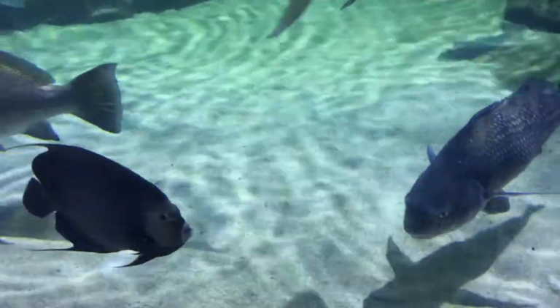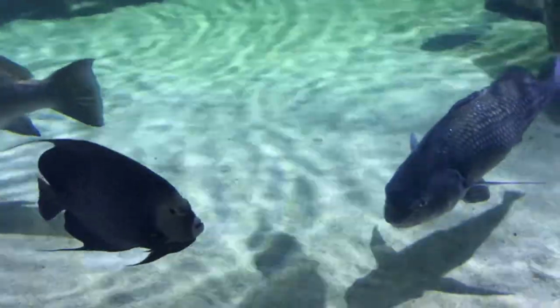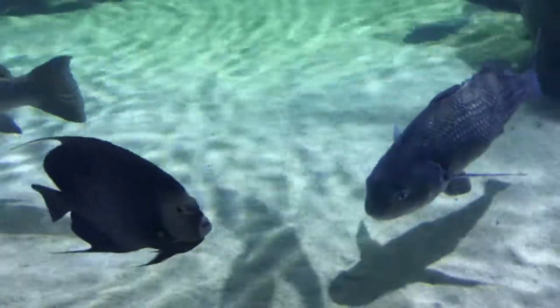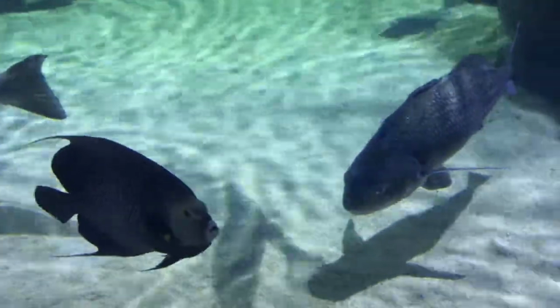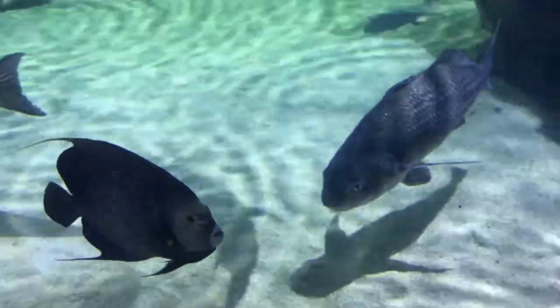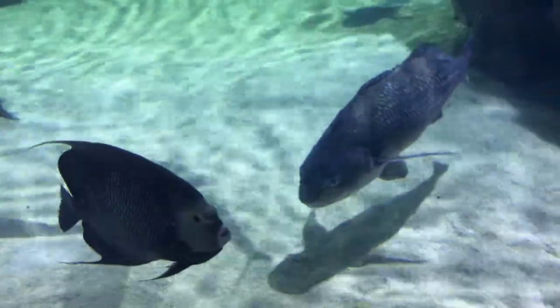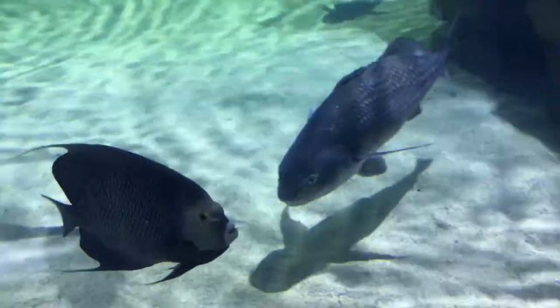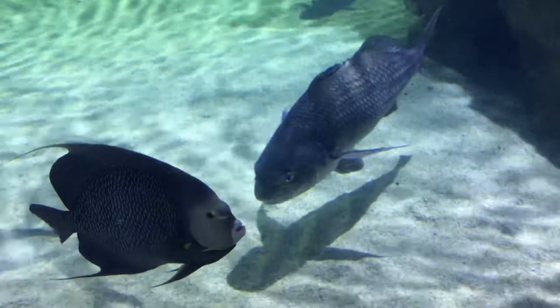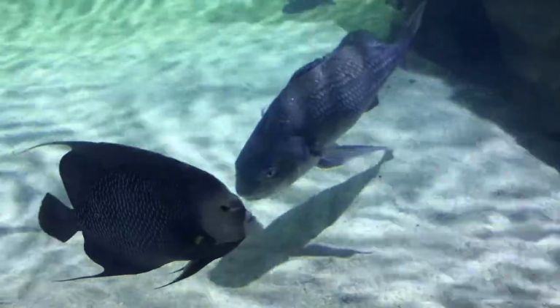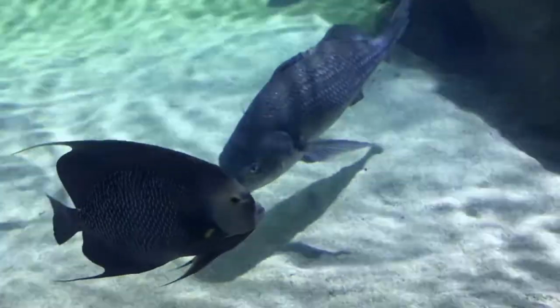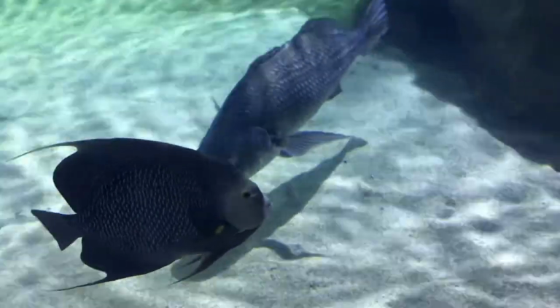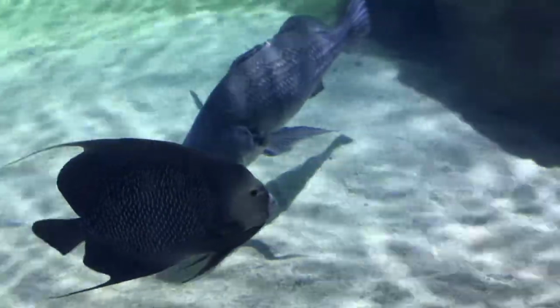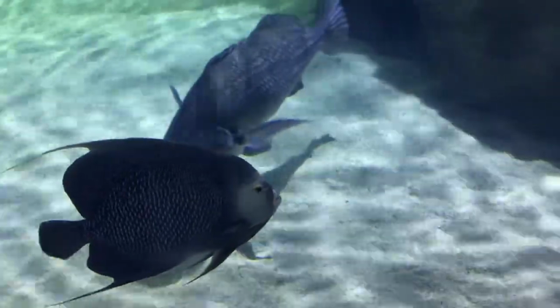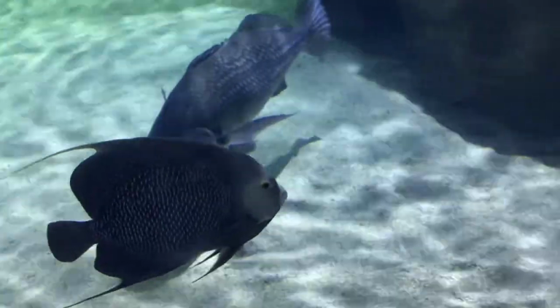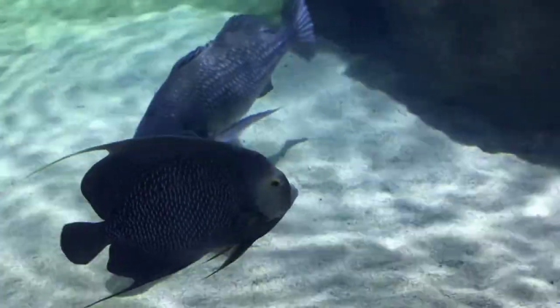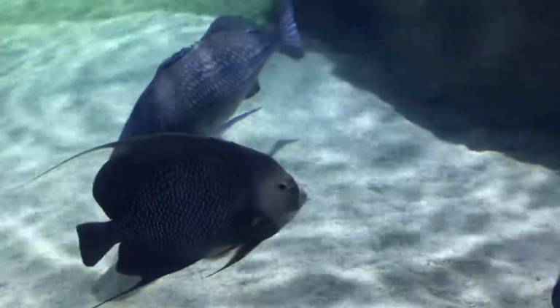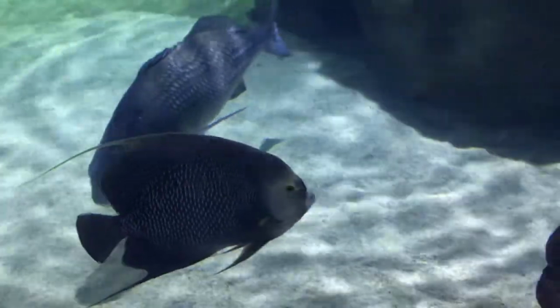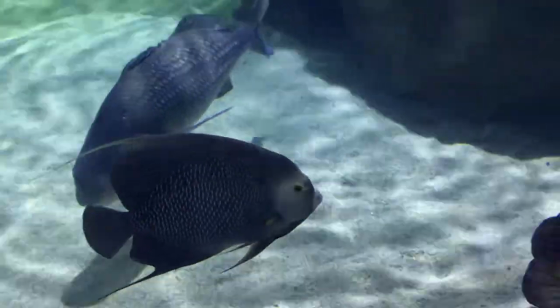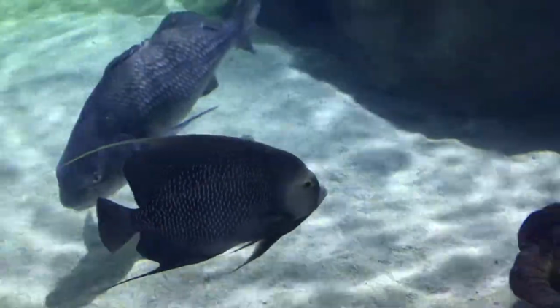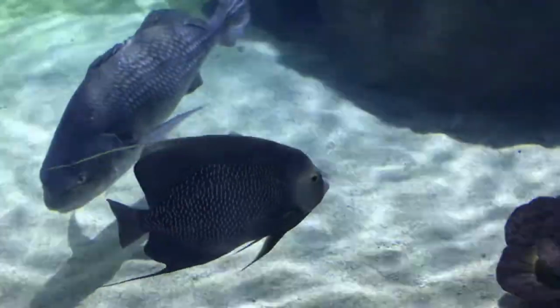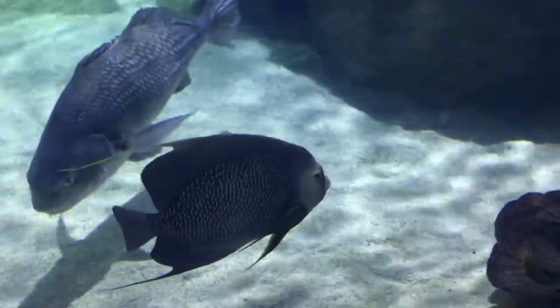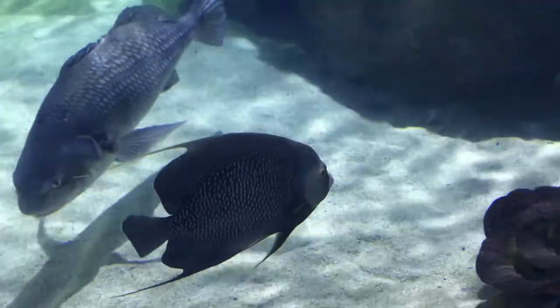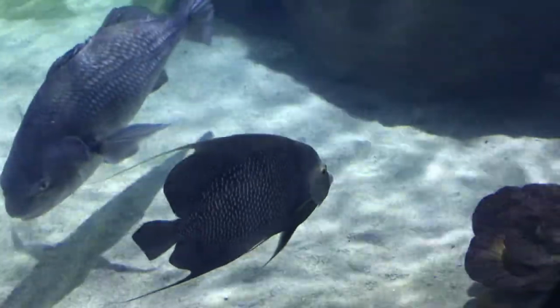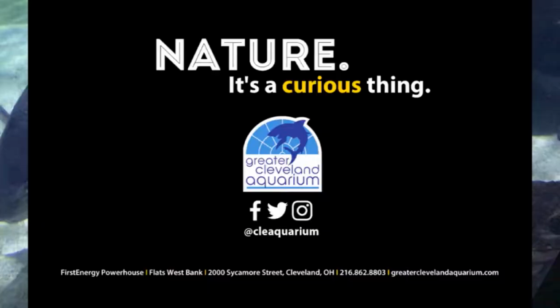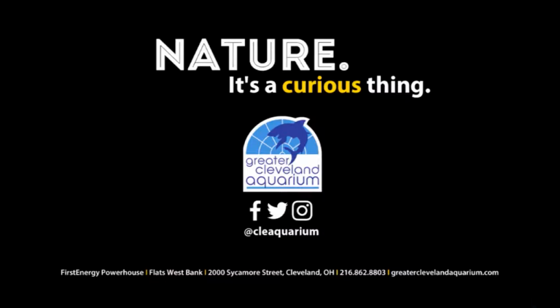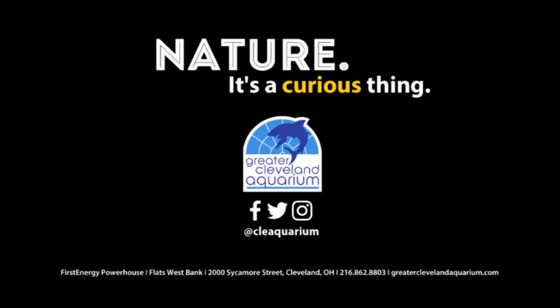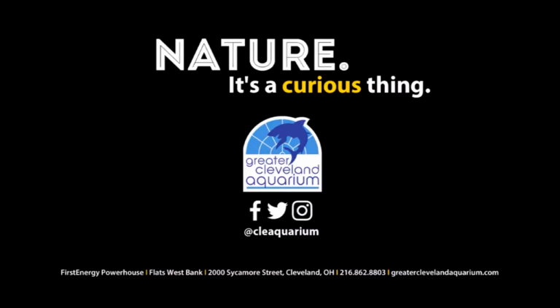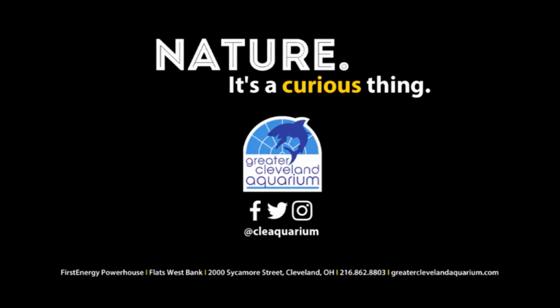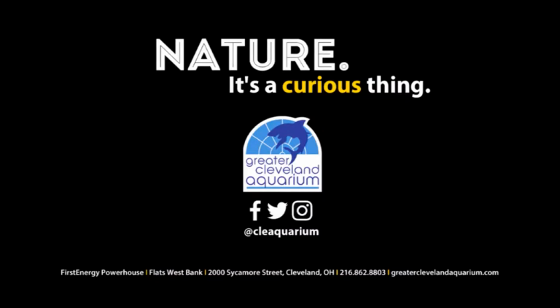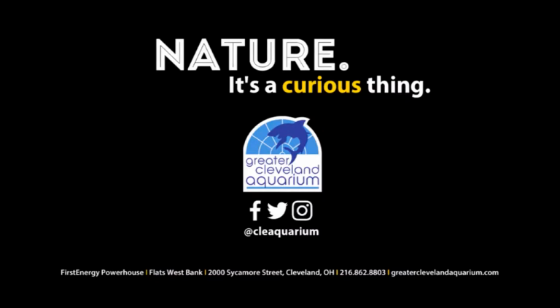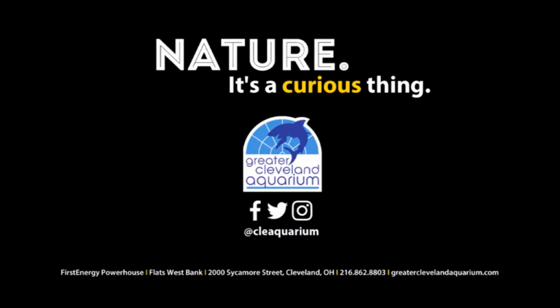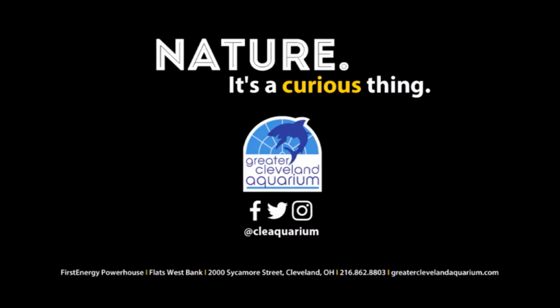The French angelfish's bright yellow coloring will help you spot them in the shark gallery during your next visit to the Greater Cleveland Aquarium. Nature, it's a curious thing.